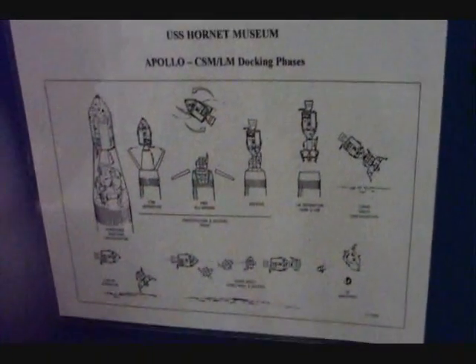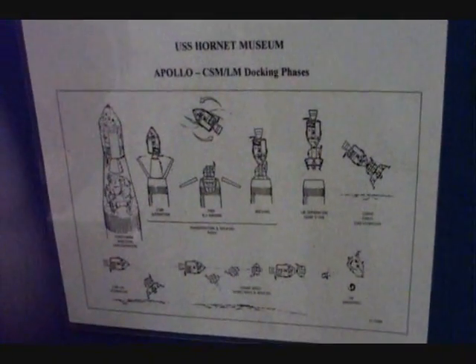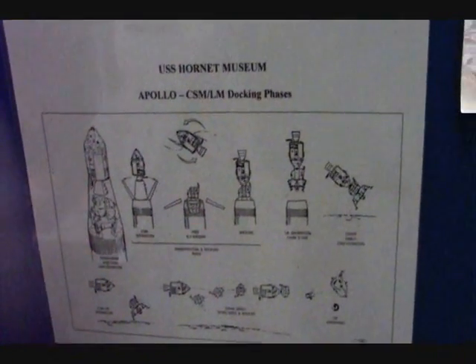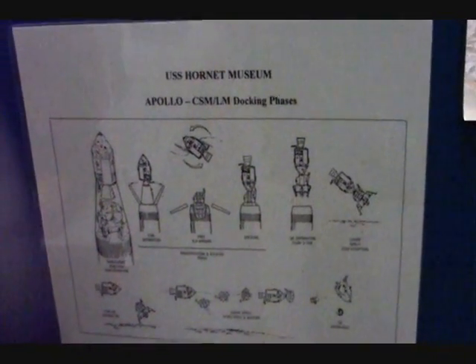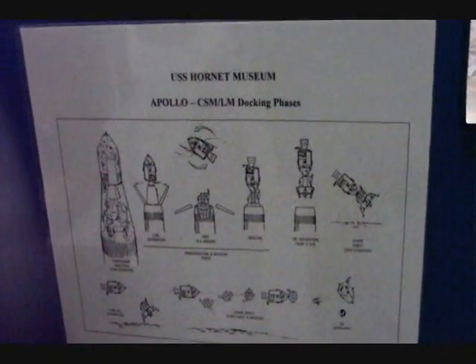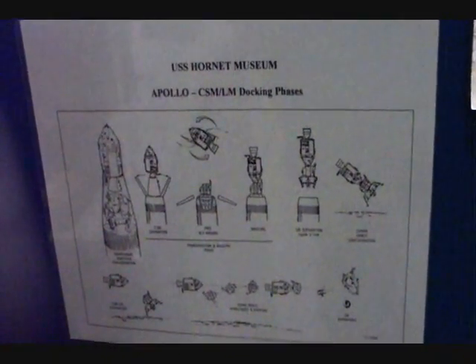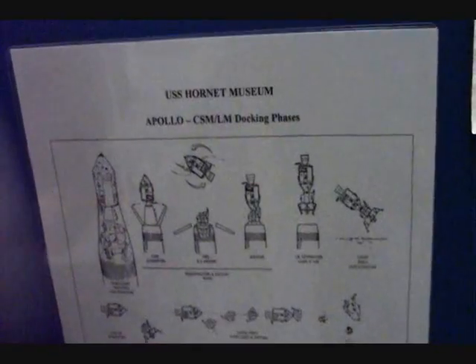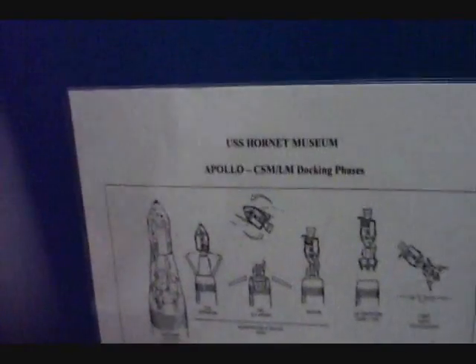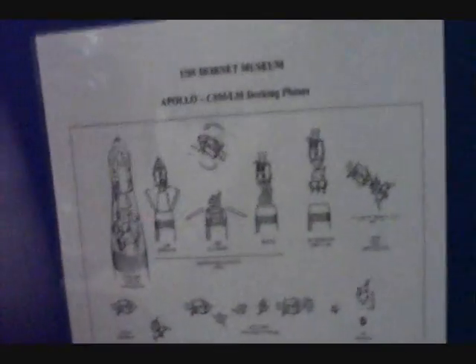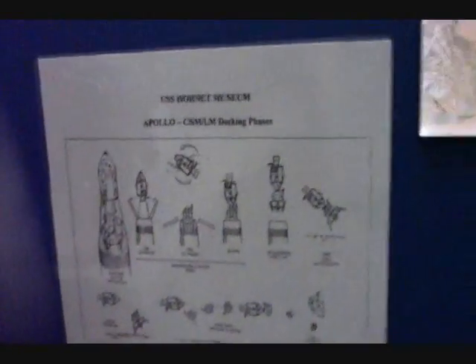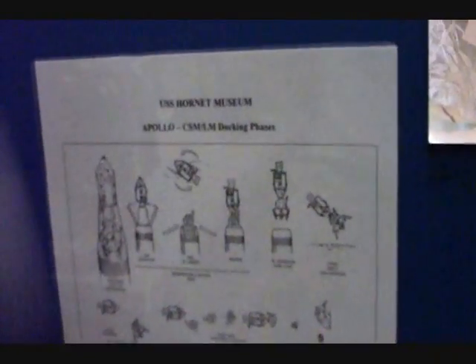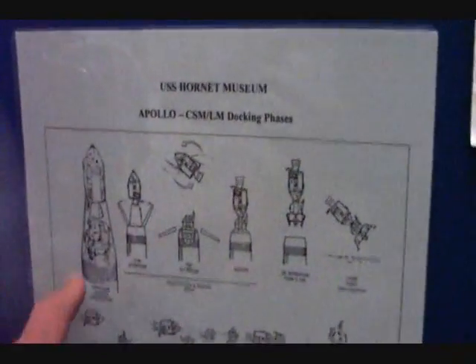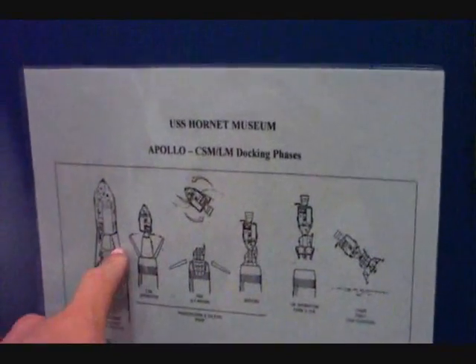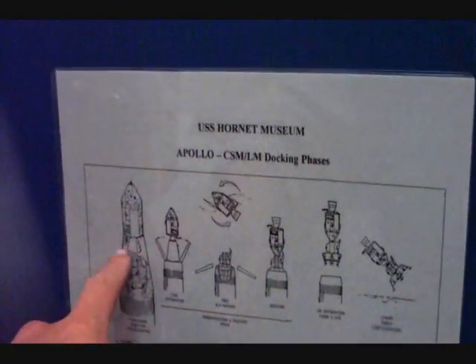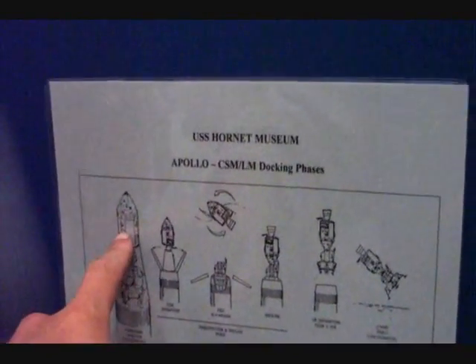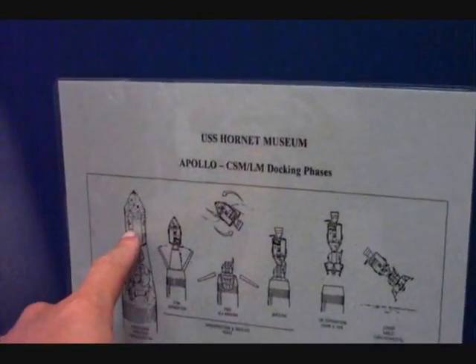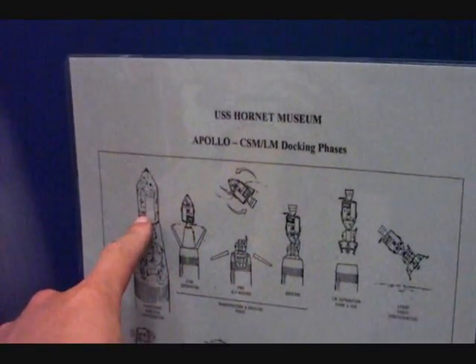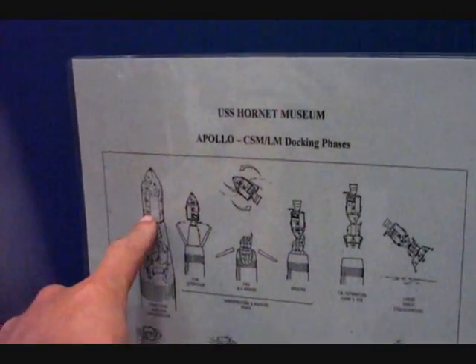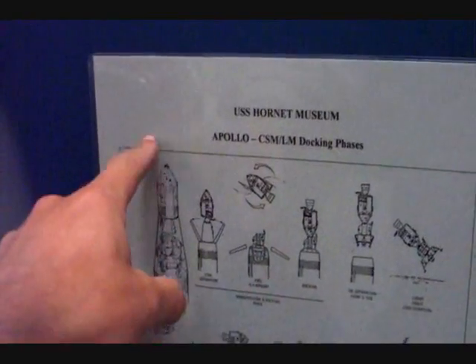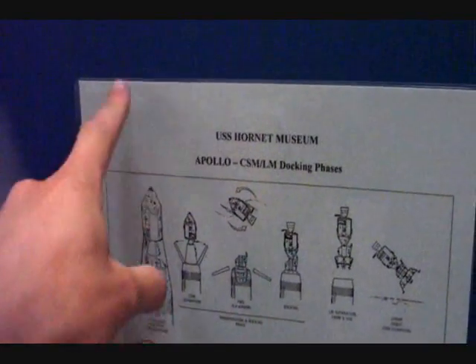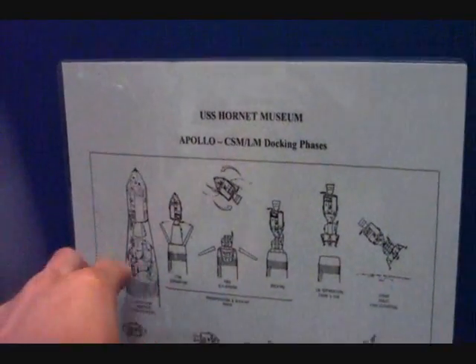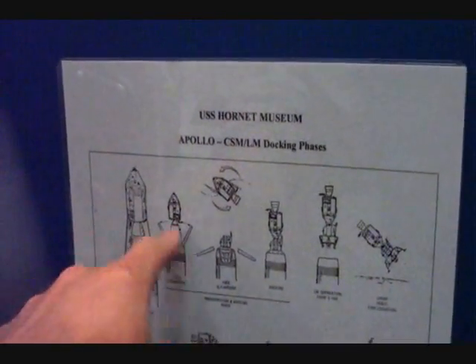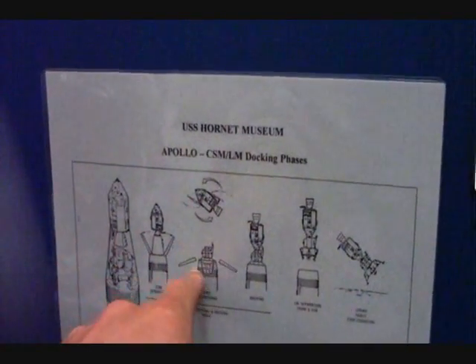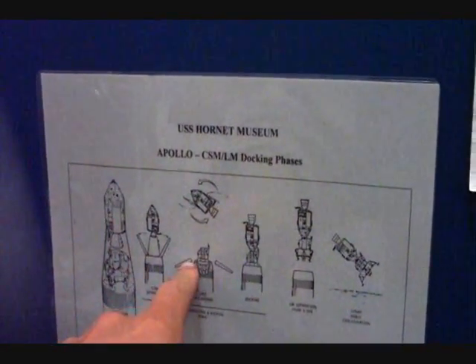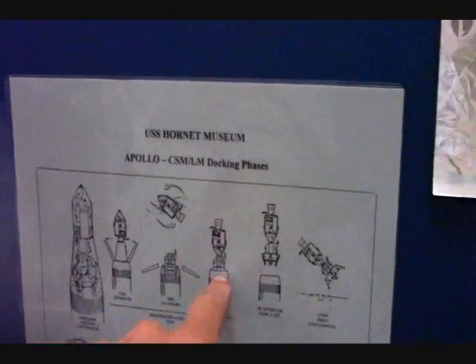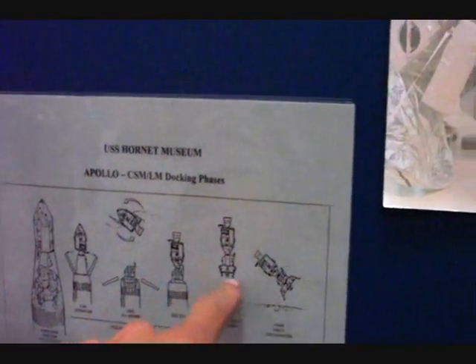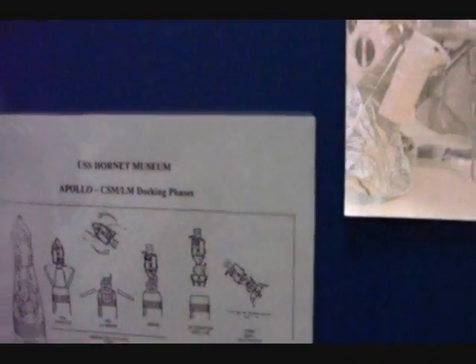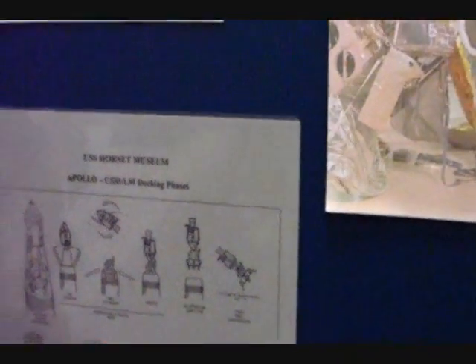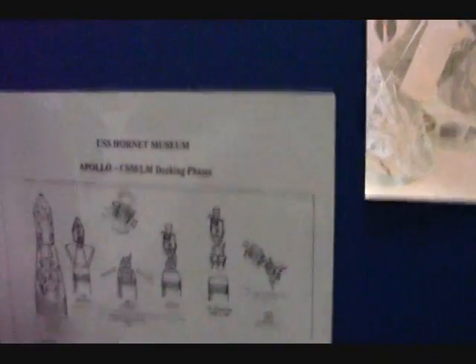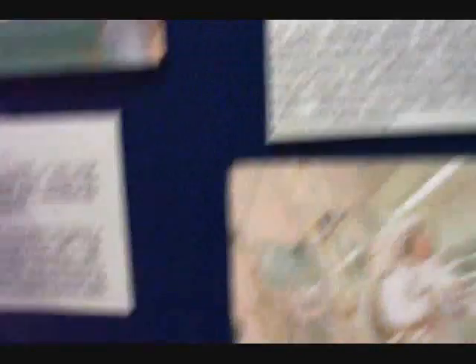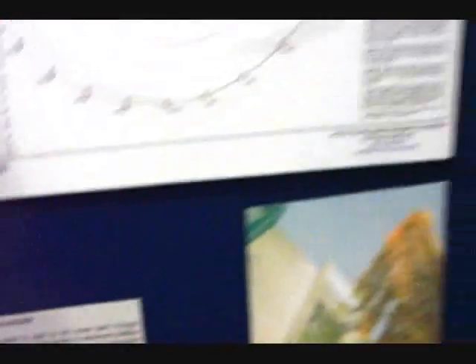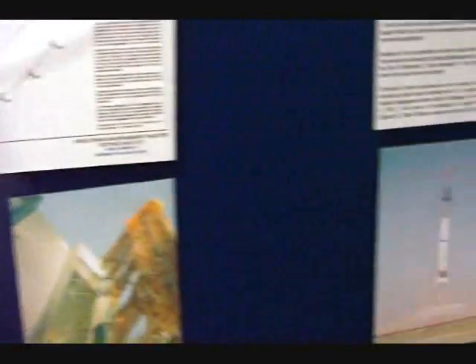These are the stages where you have this very ballsy thing you have to do — you have to get your command module off, turn it around, and dock, to get your lunar module back.